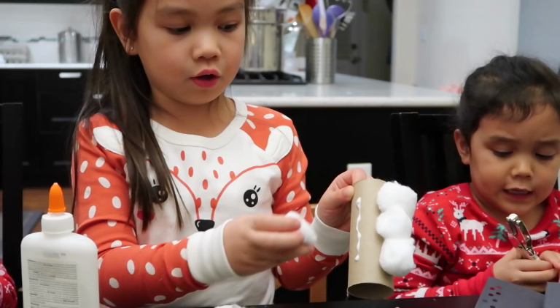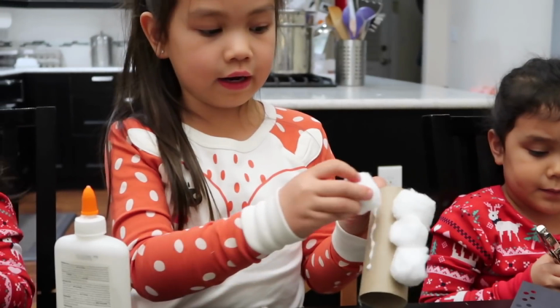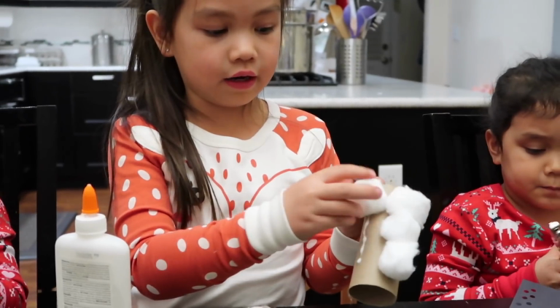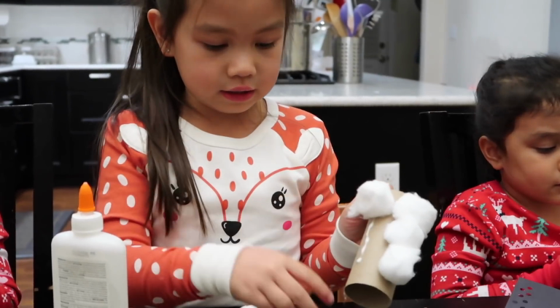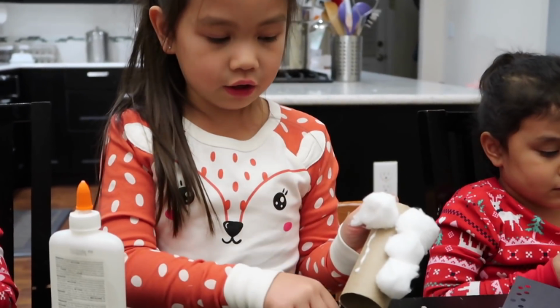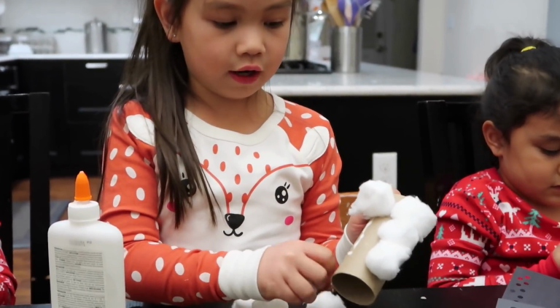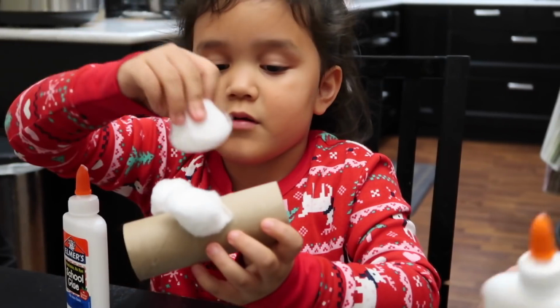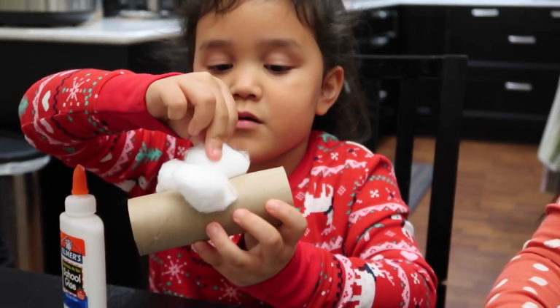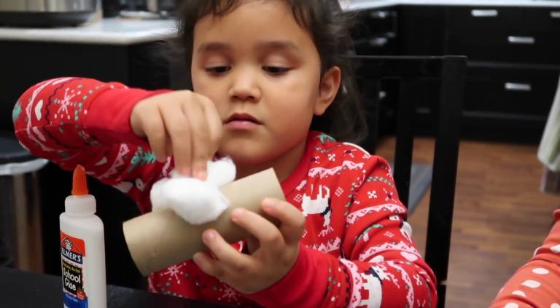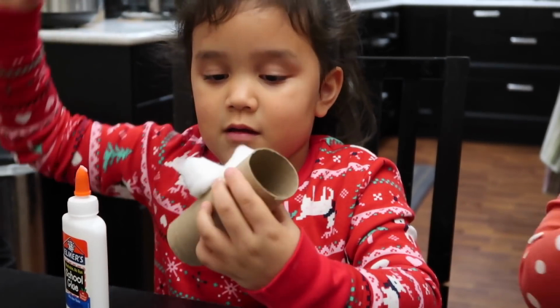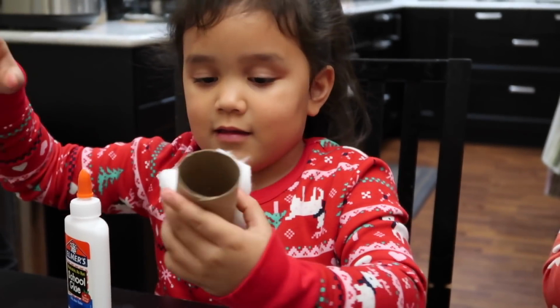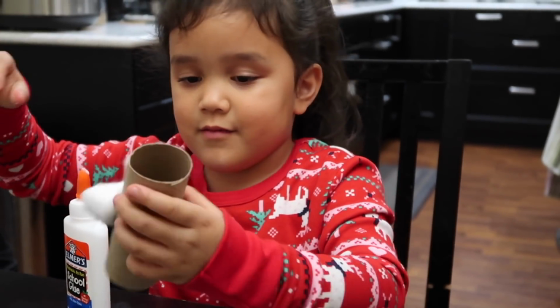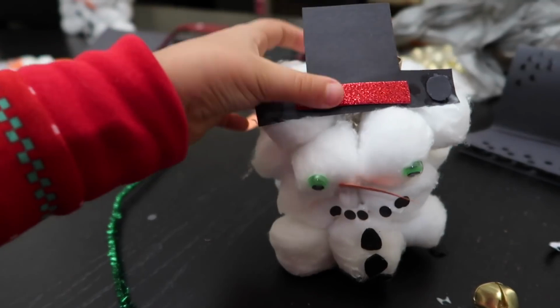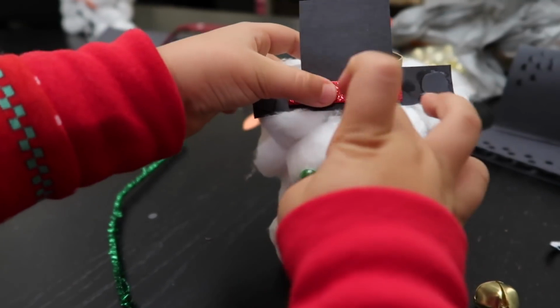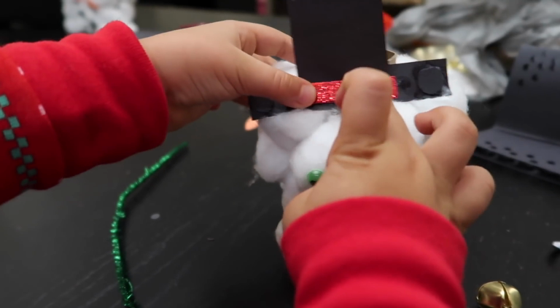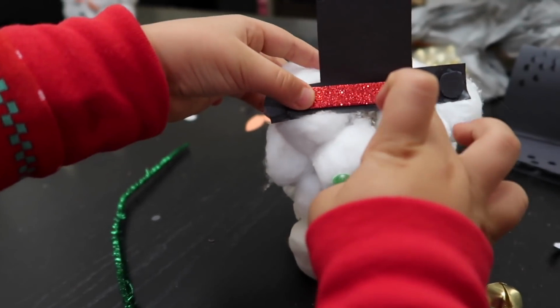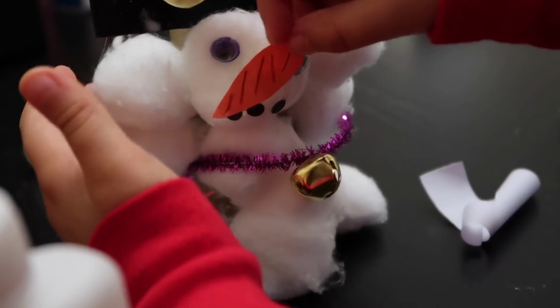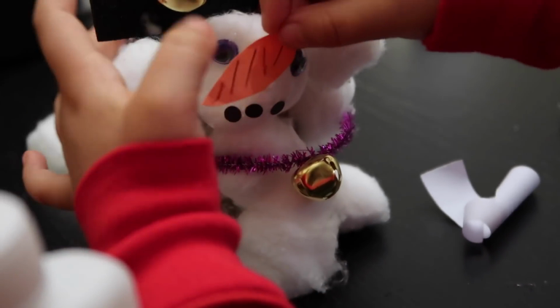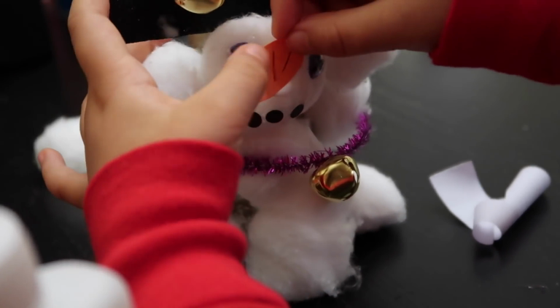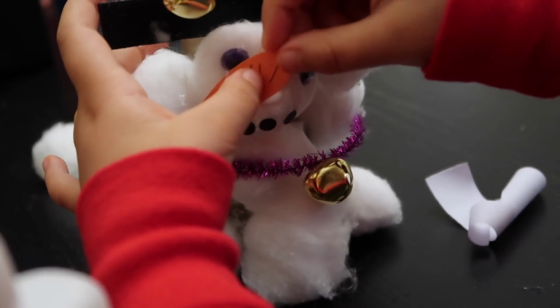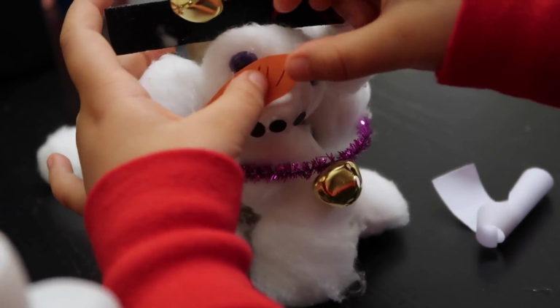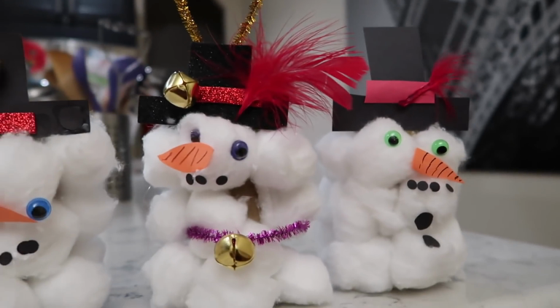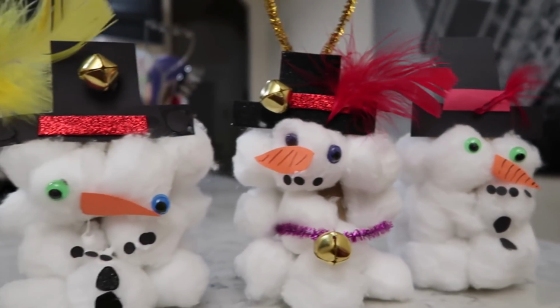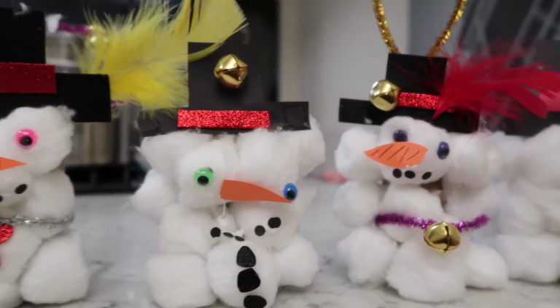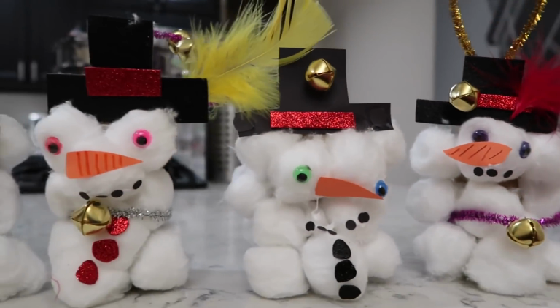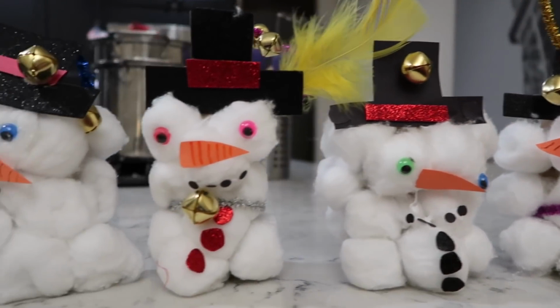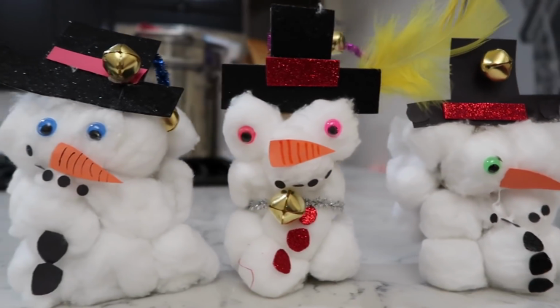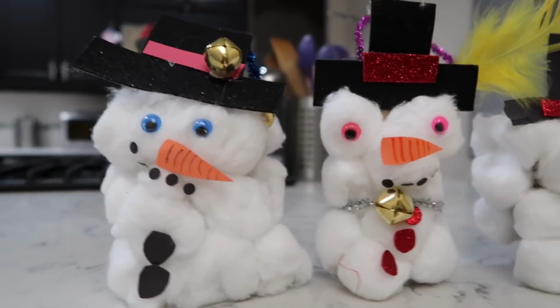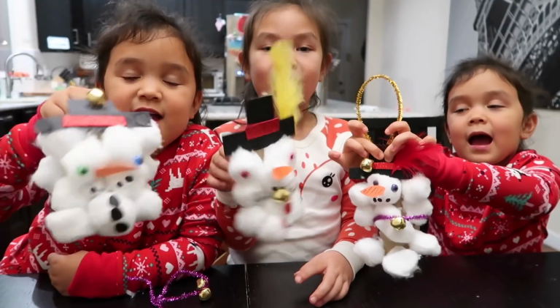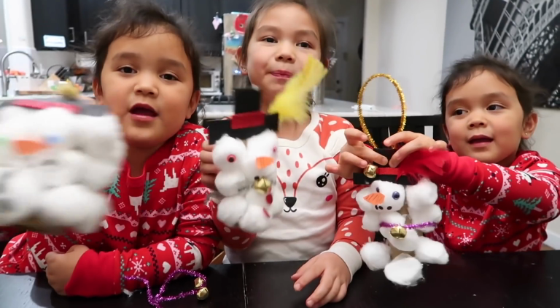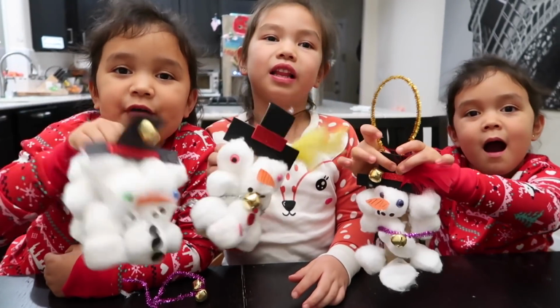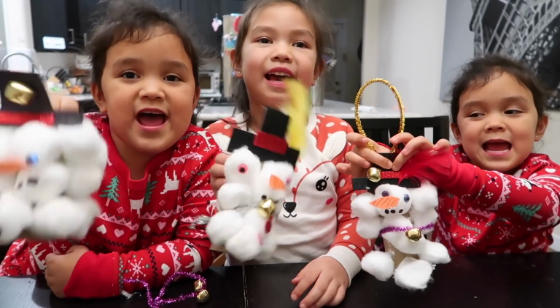My kids had so much fun creating their own snowman, and we hope you enjoy making this with your family as well. Happy Holidays from our family to yours. We'll see you guys later. Happy Holidays!